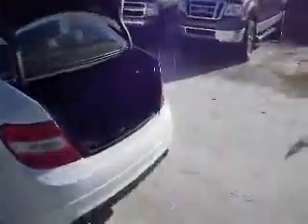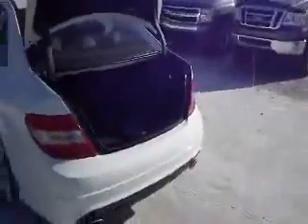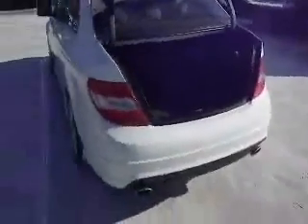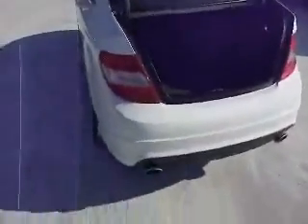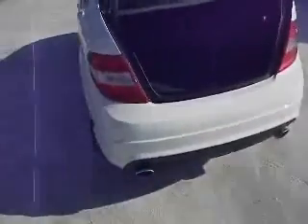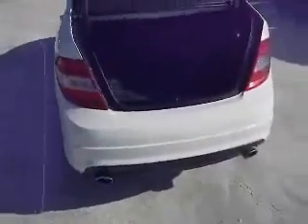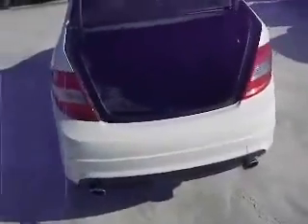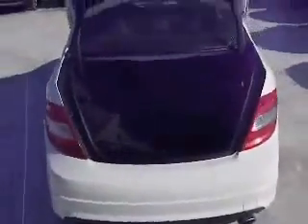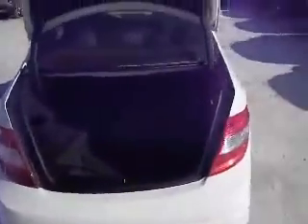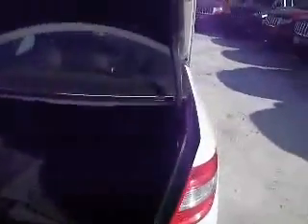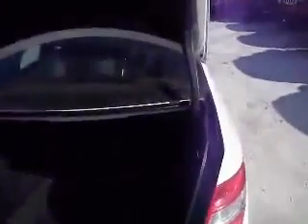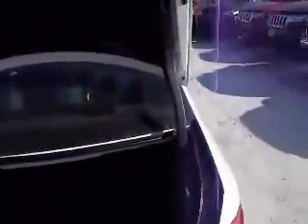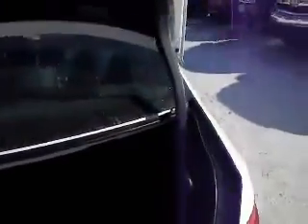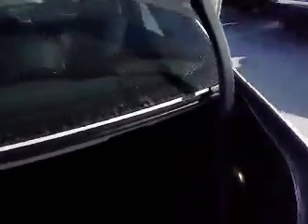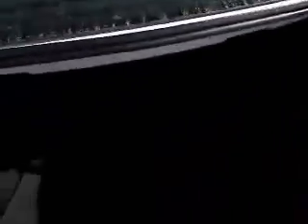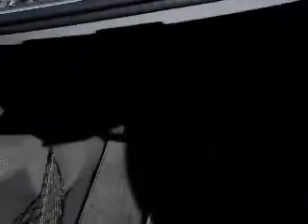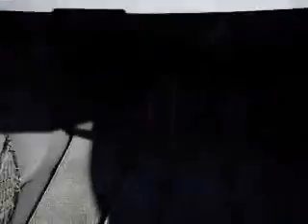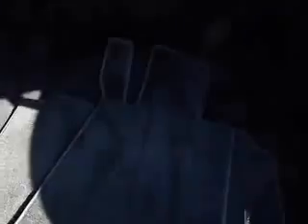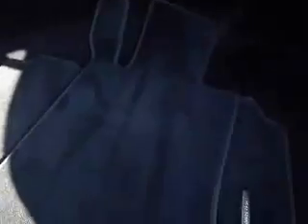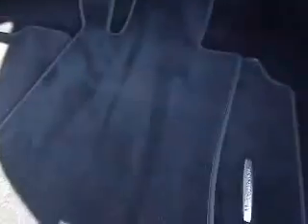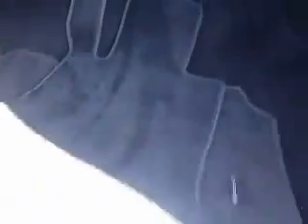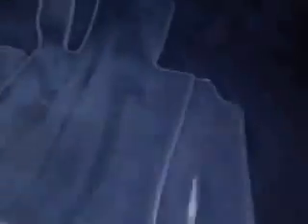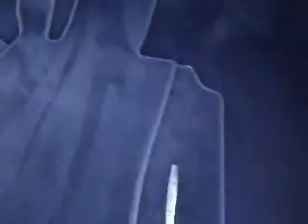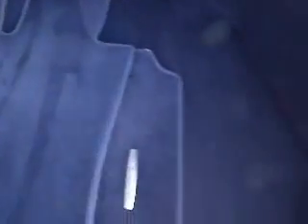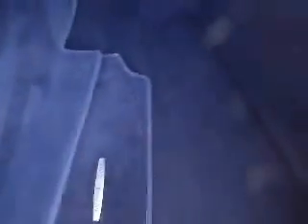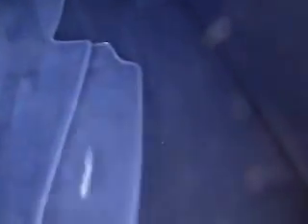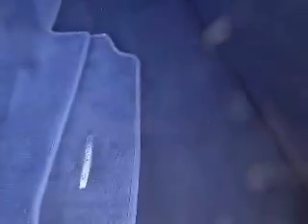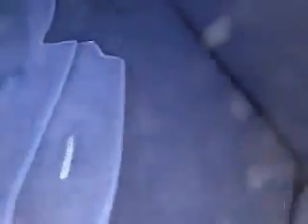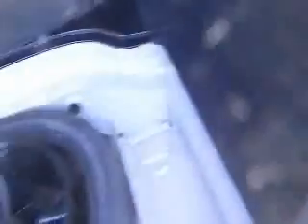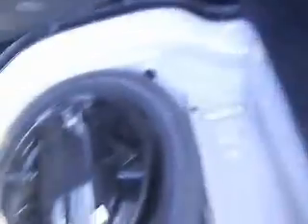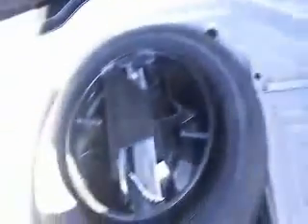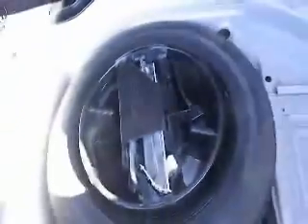Around the back here, you'll notice you've got dual exhaust. Plenty of trunk space, with your floor mats back here — nice and clean, excellent condition. There's also a spare tire underneath.